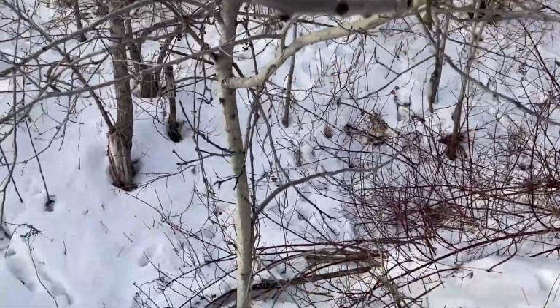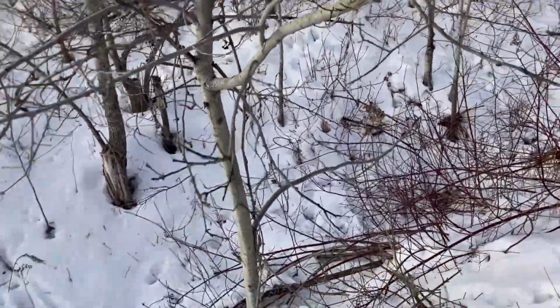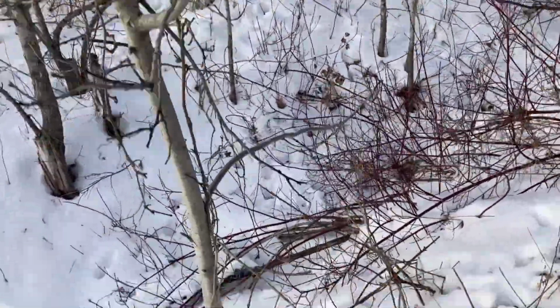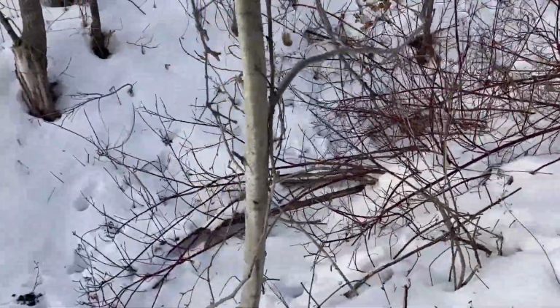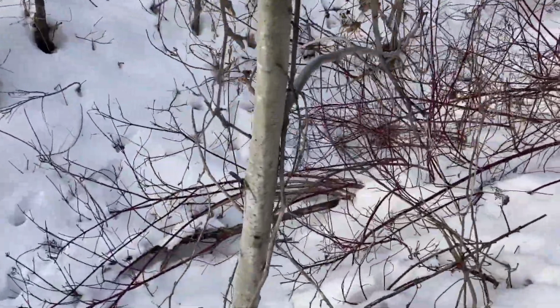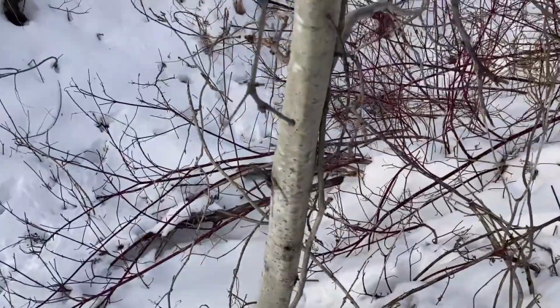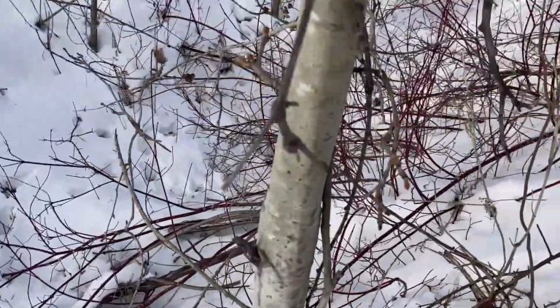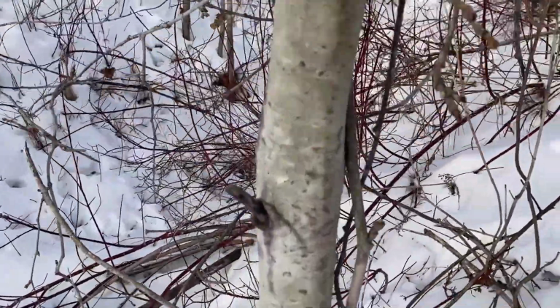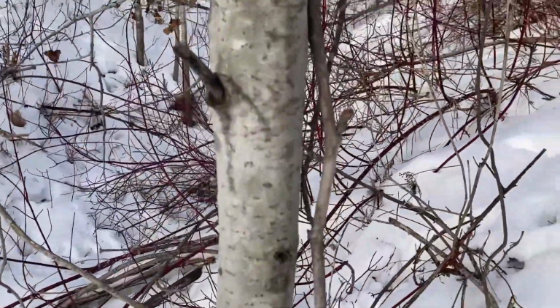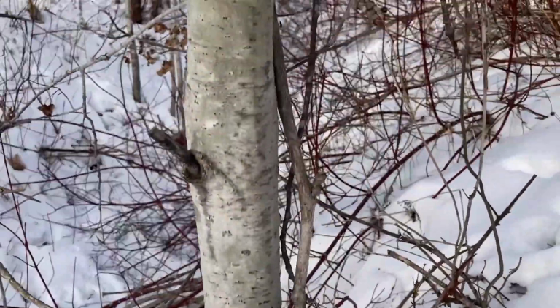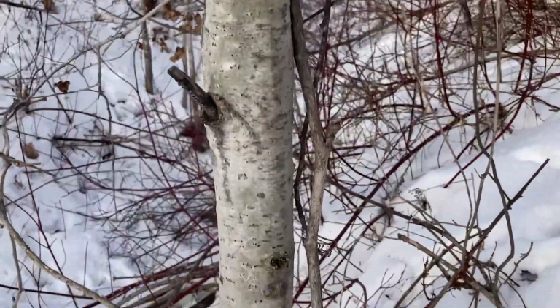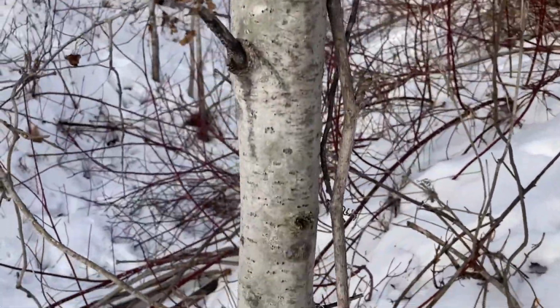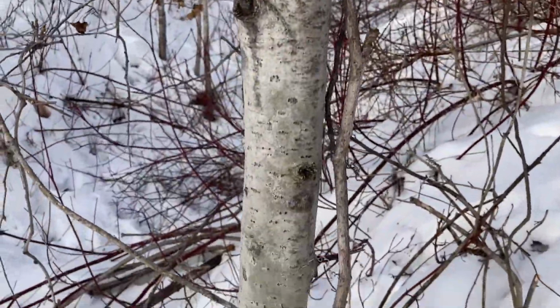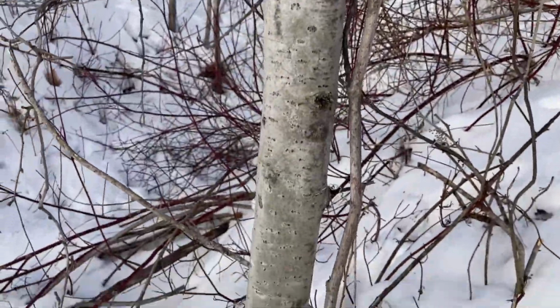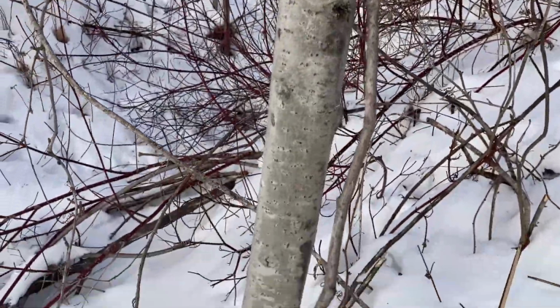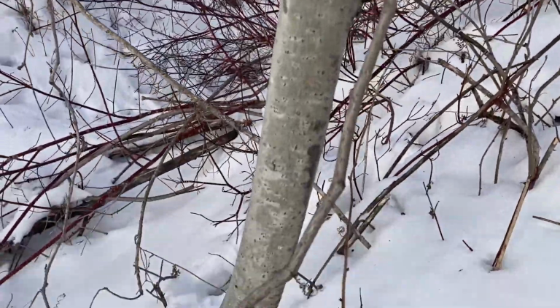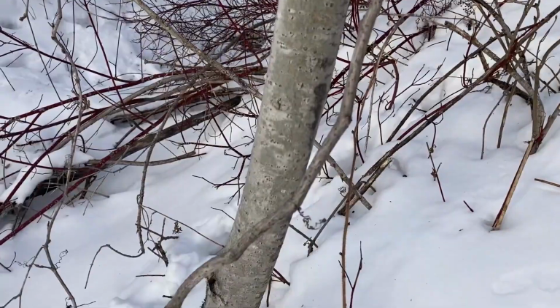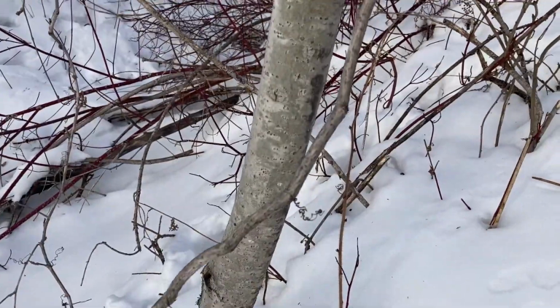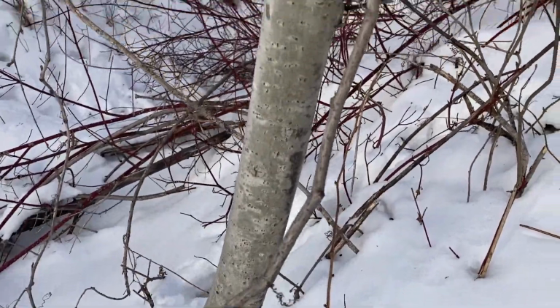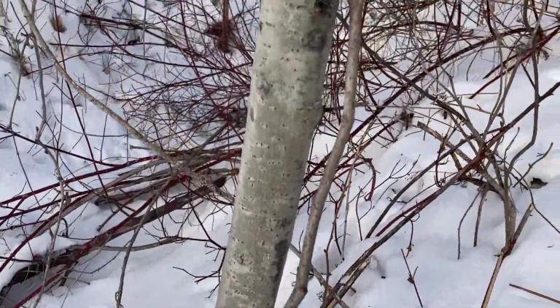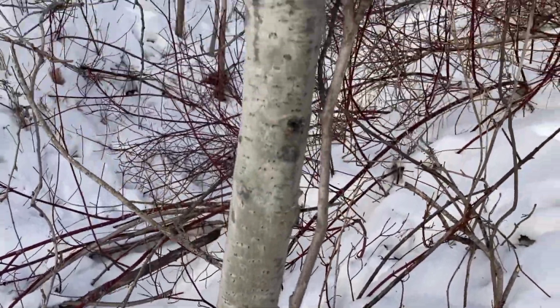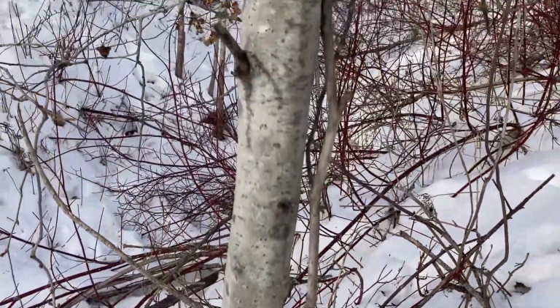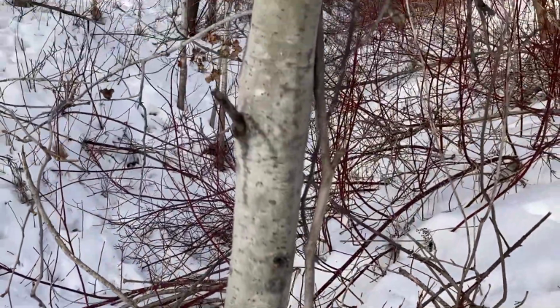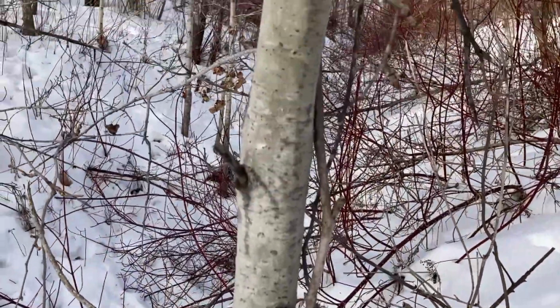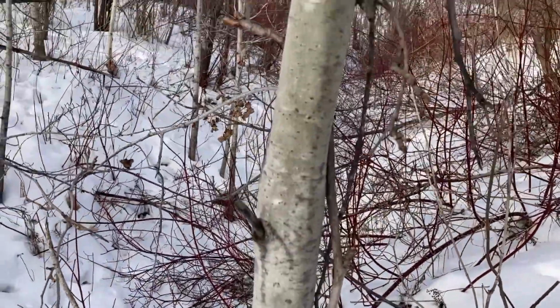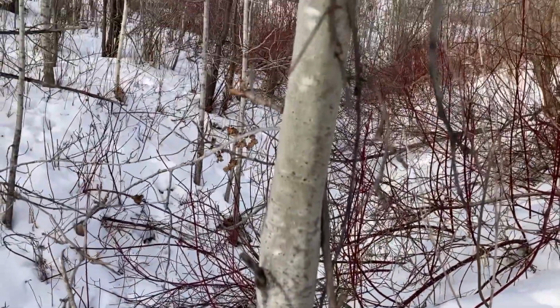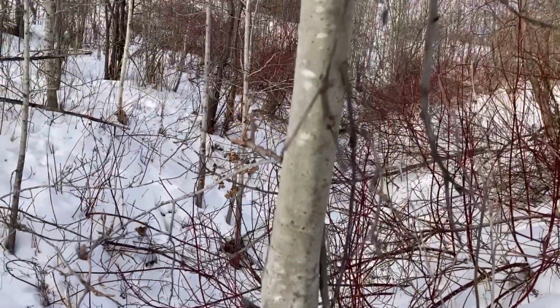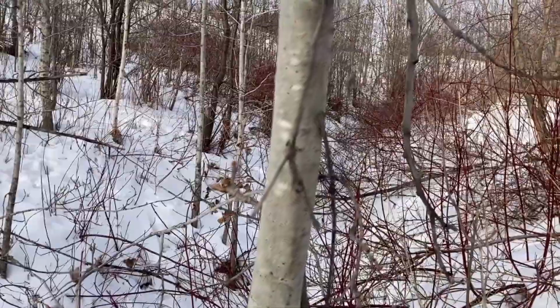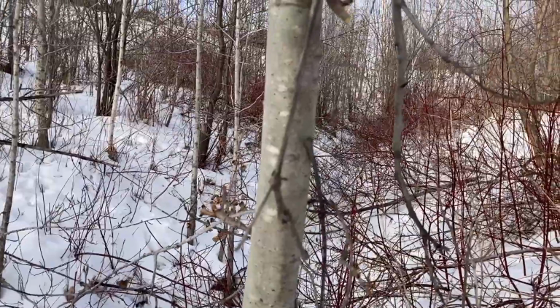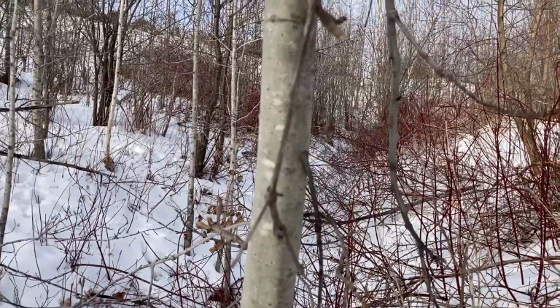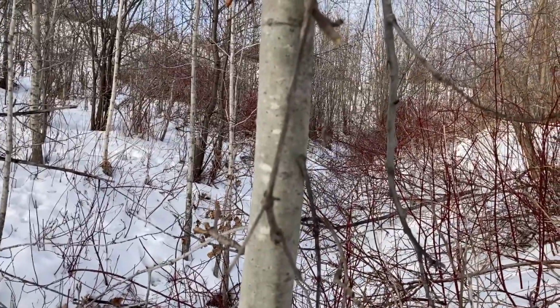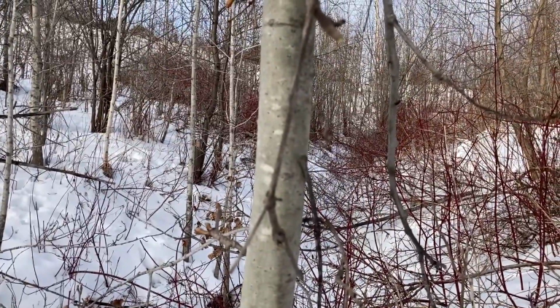If we look at the bark, they're pretty similar — again in that gray. It's a little bit lighter and it does differentiate a bit as the tree gets older, just as a comparison.